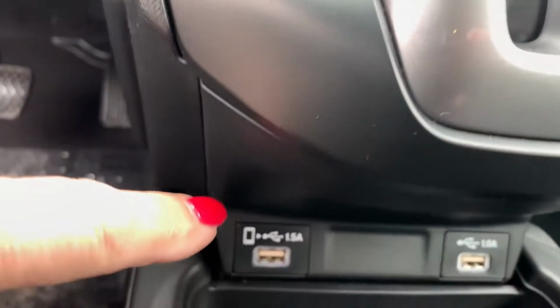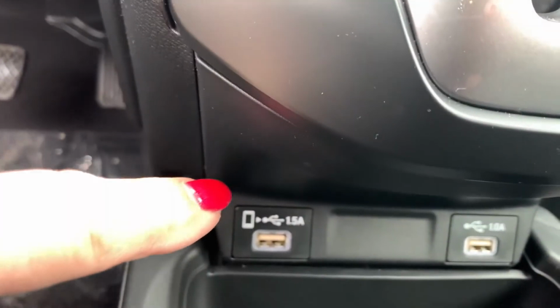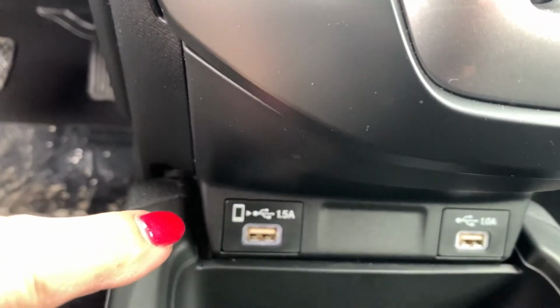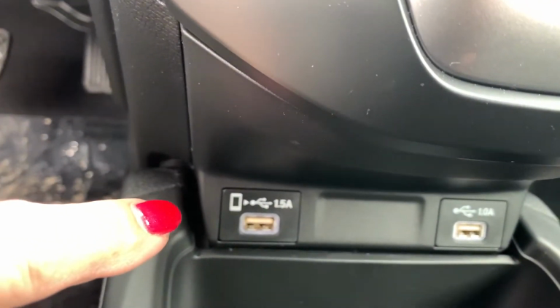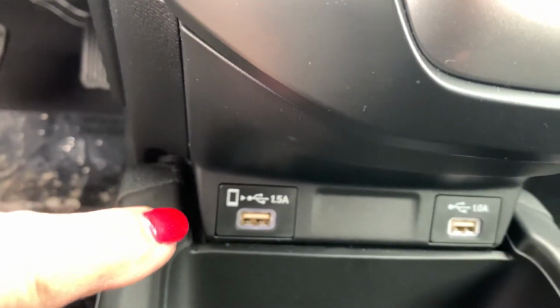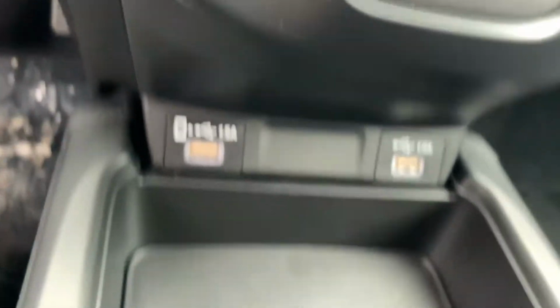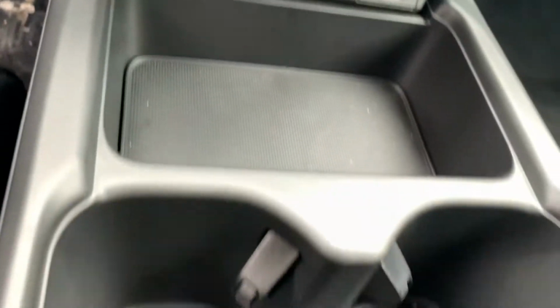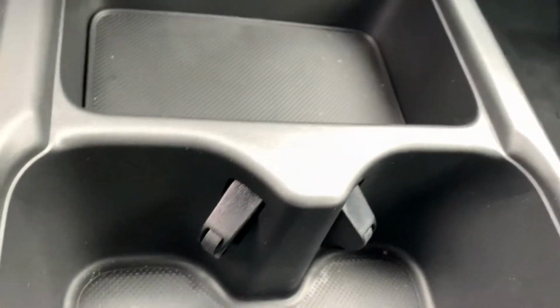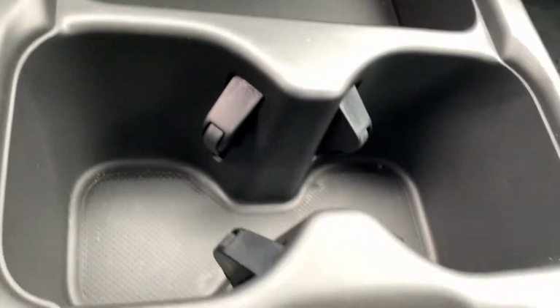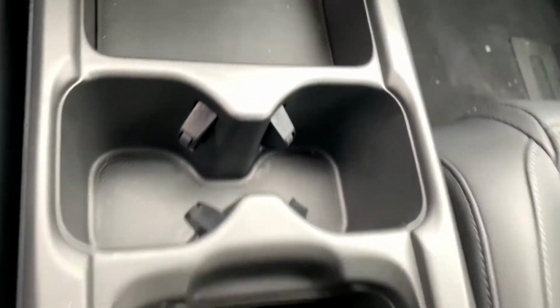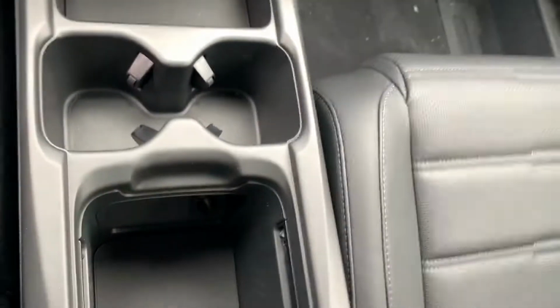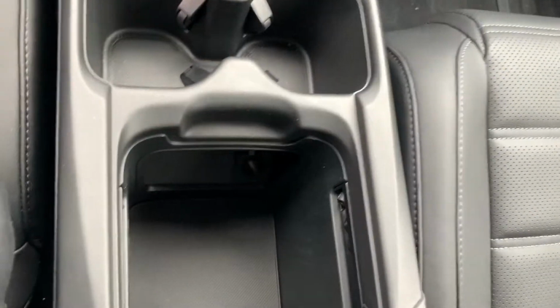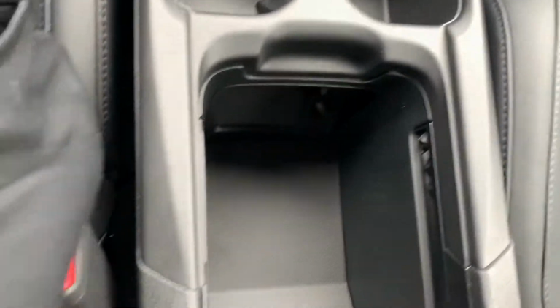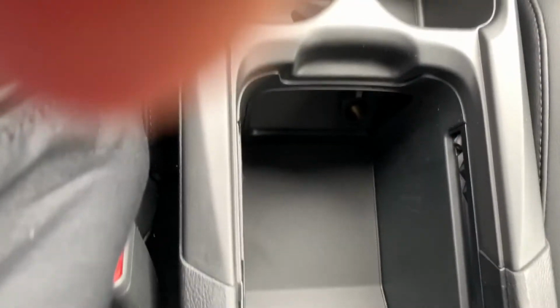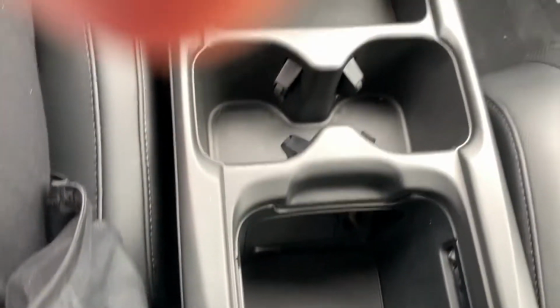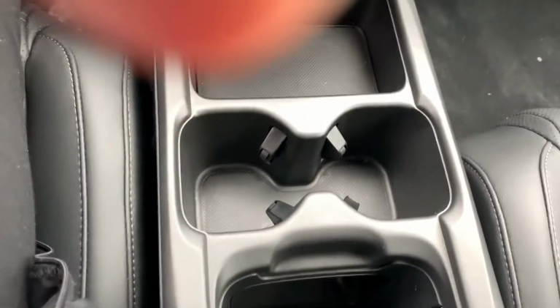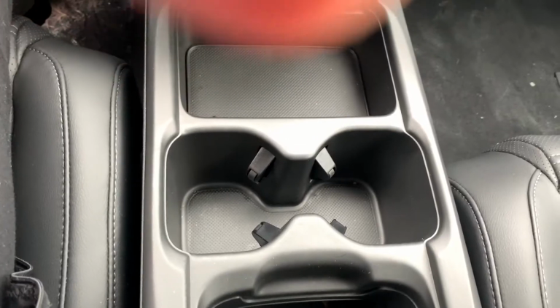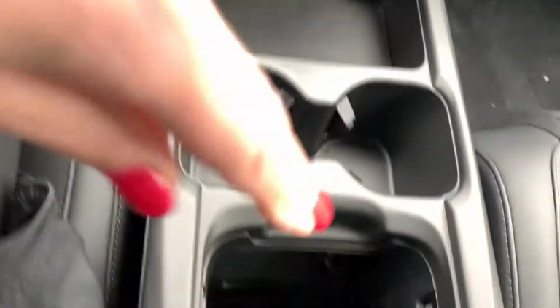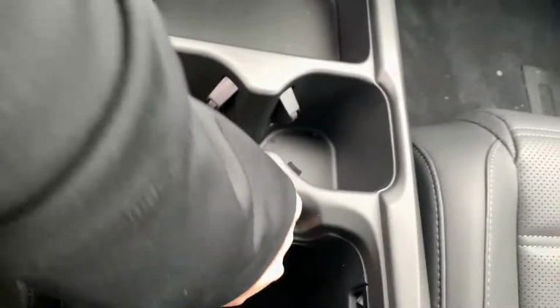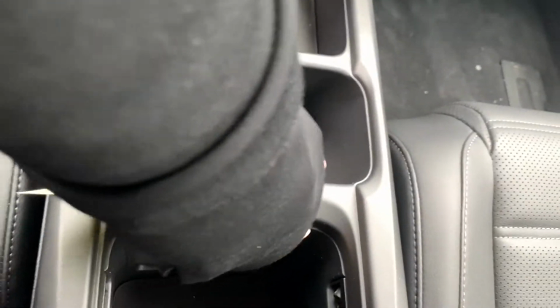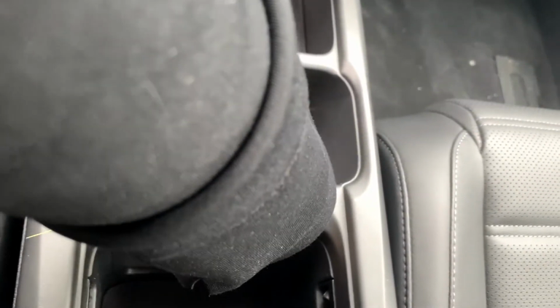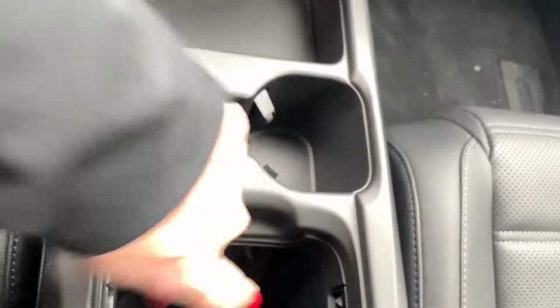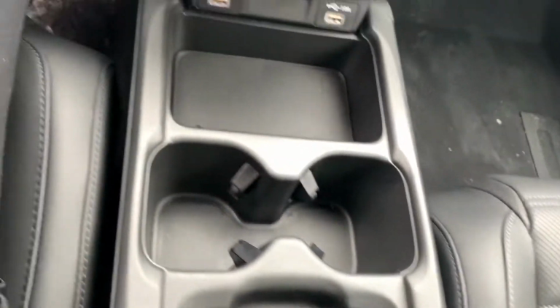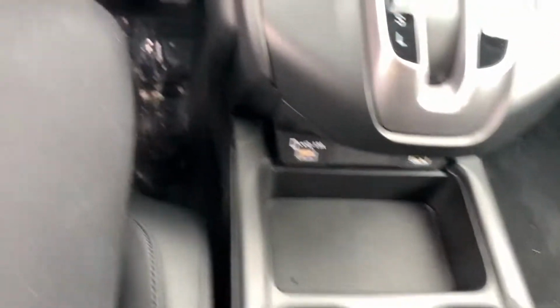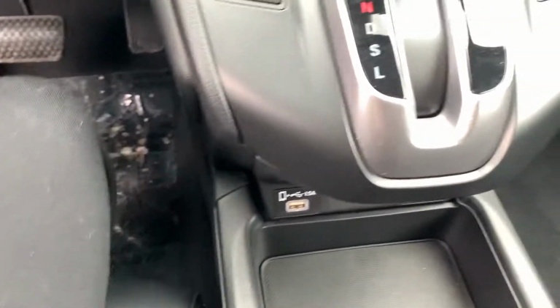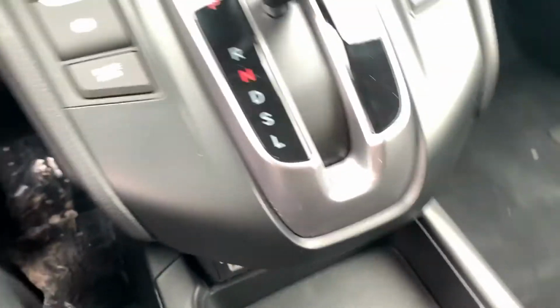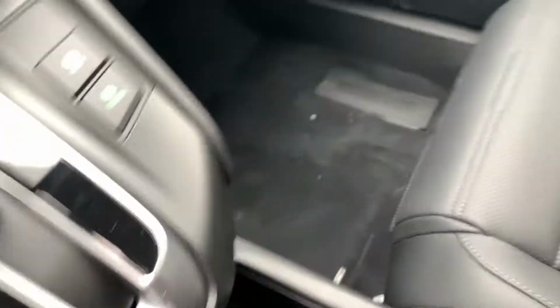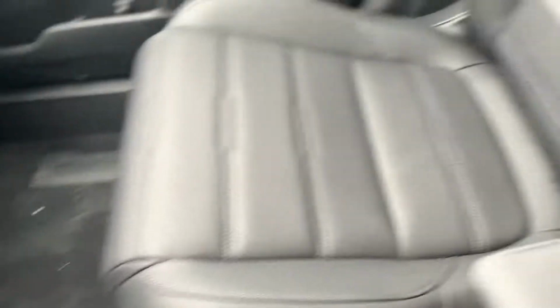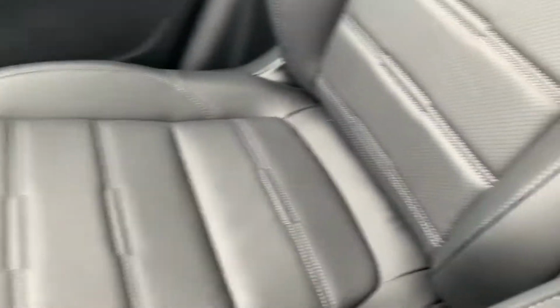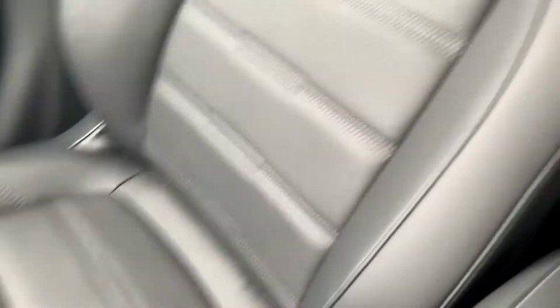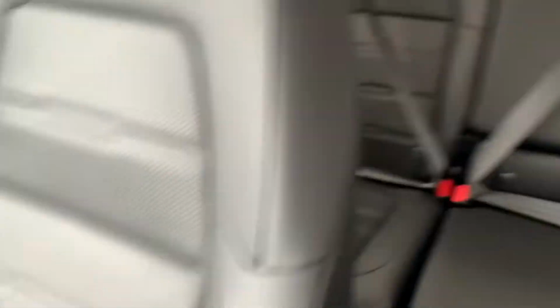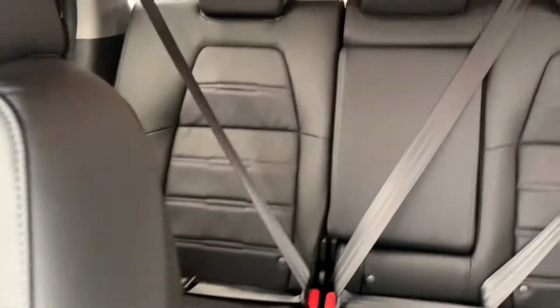A couple of spots to plug into there. And then you have a nice console here with another place to plug in right there. You've got the heated seats of course.